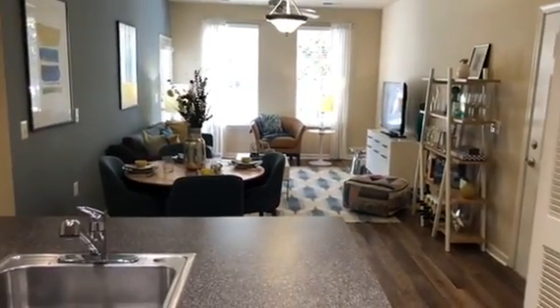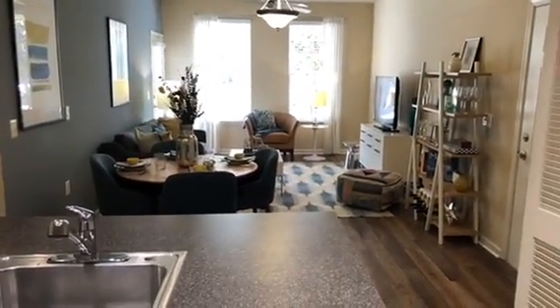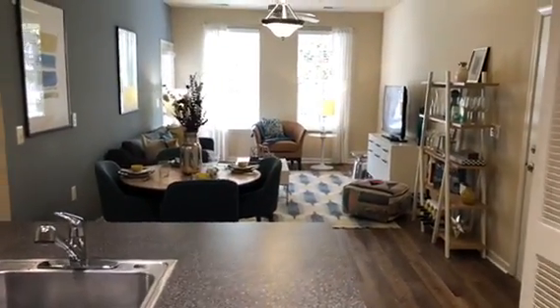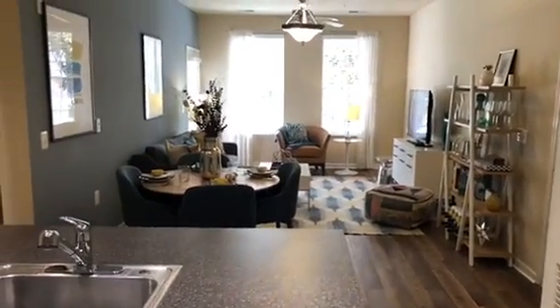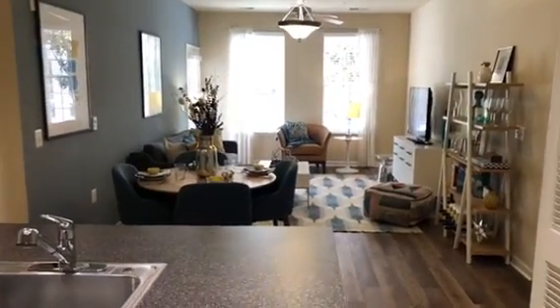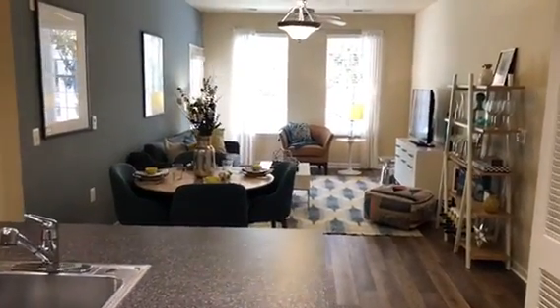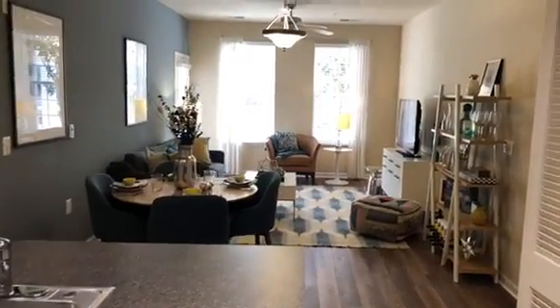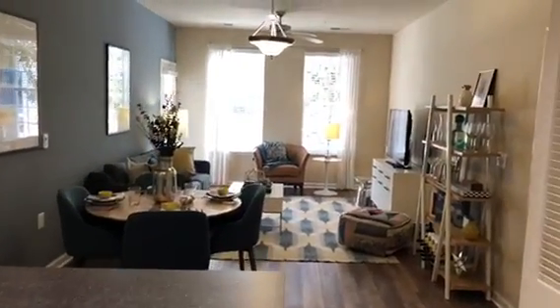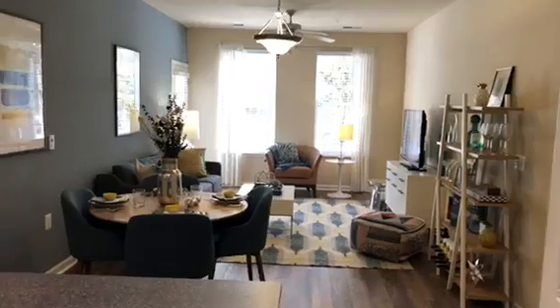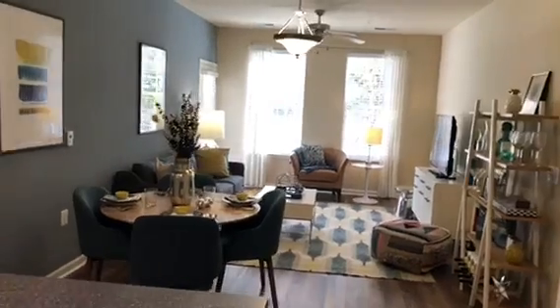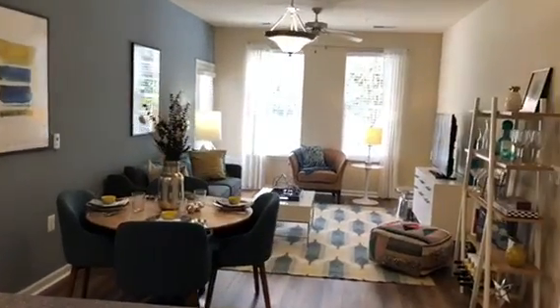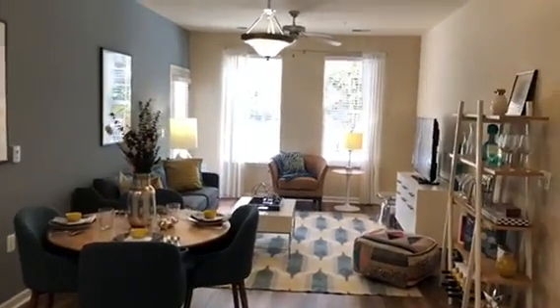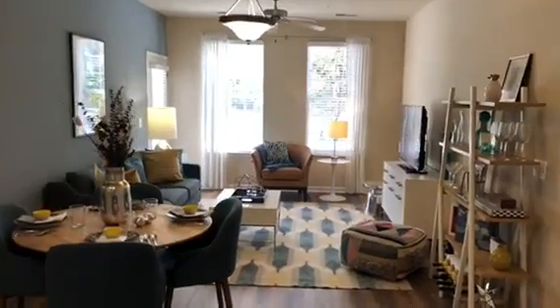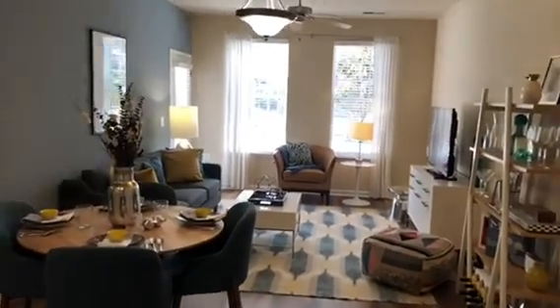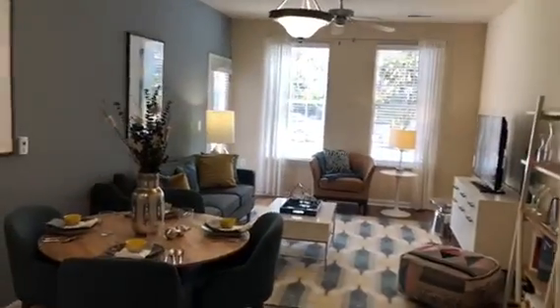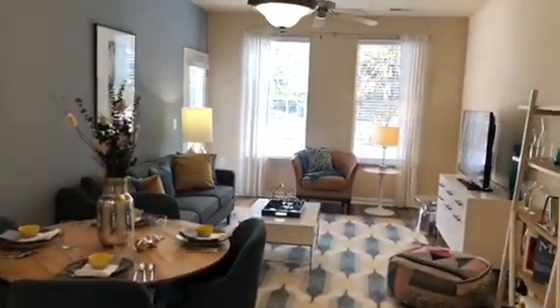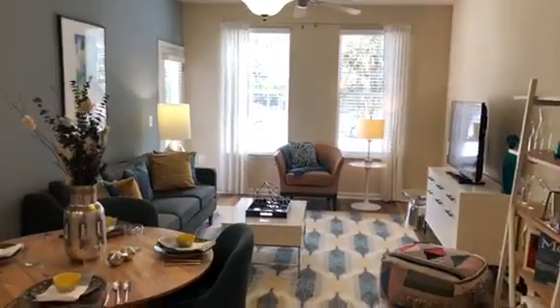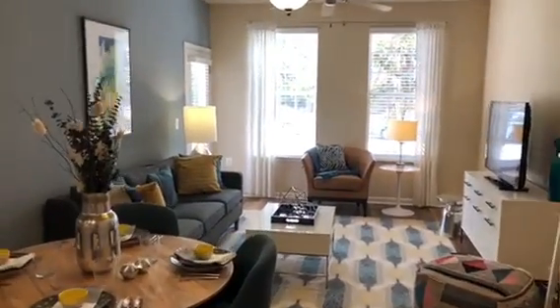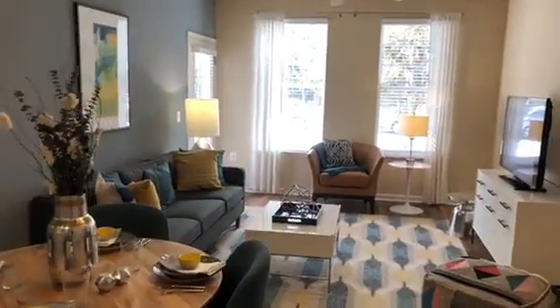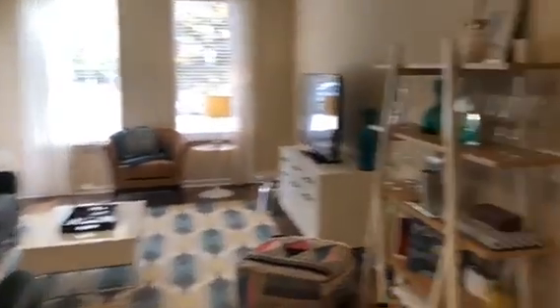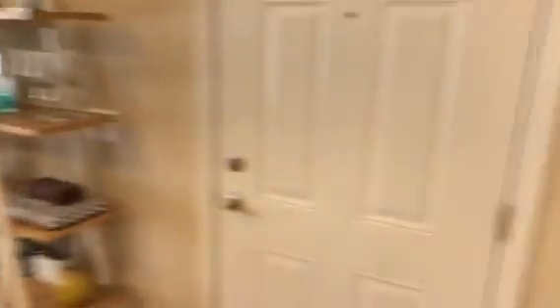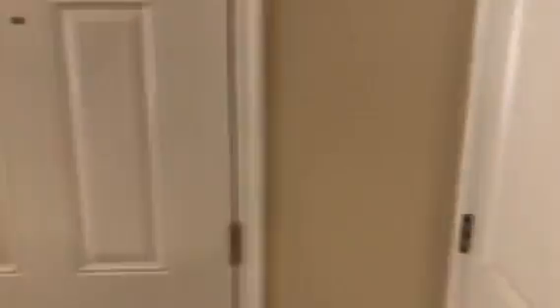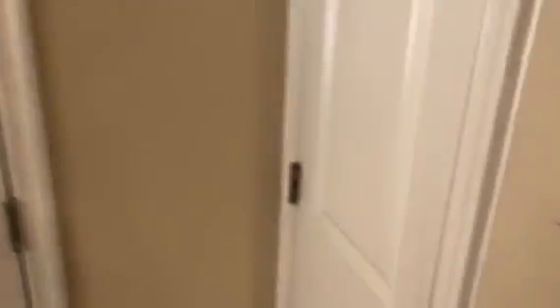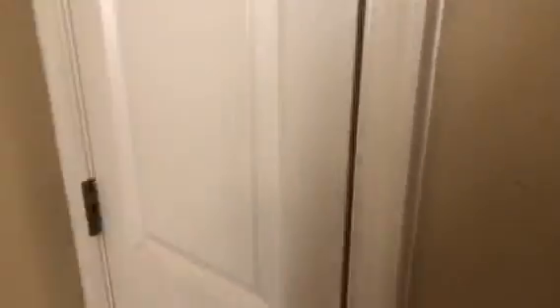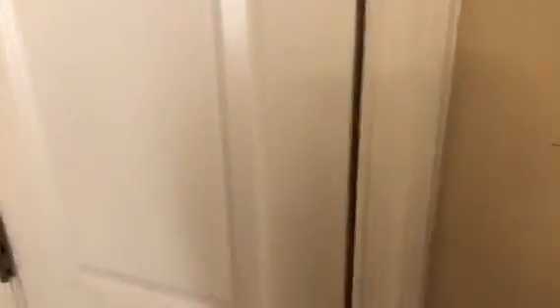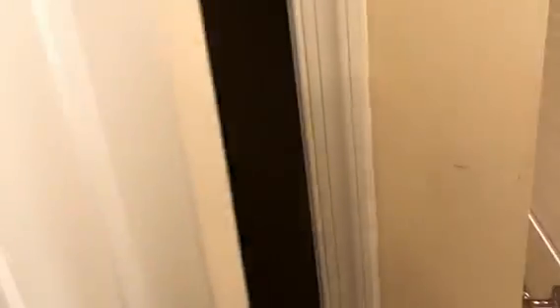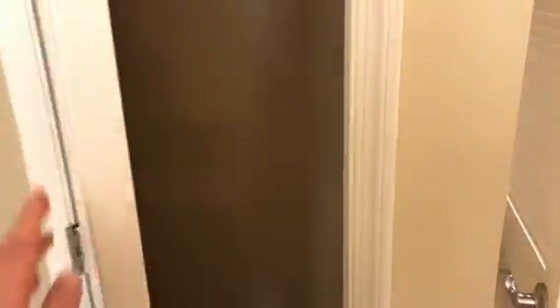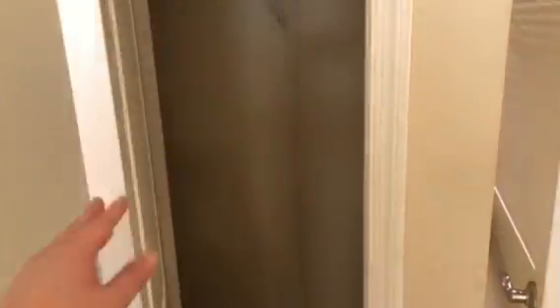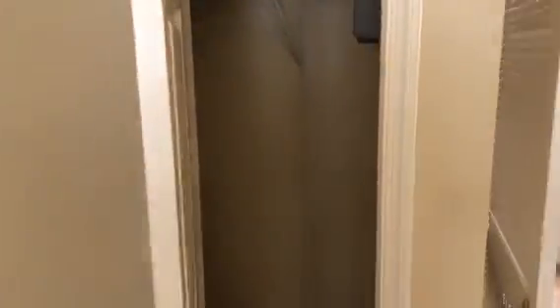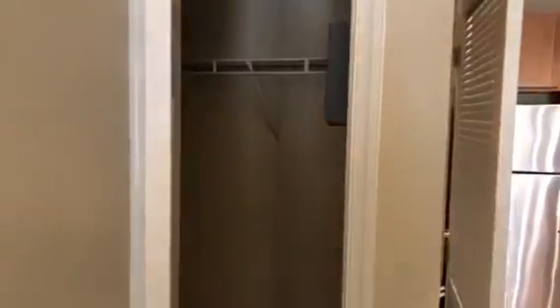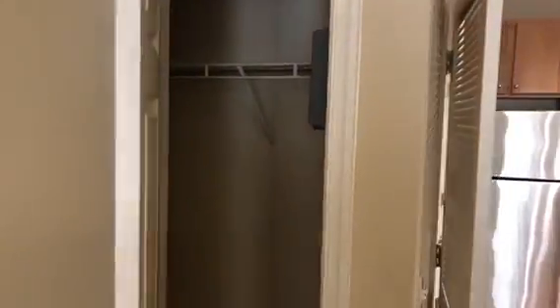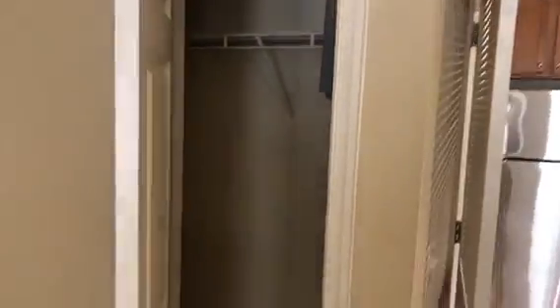You have wood floors throughout the unit except for in the bedroom. The living room also offers two nice big windows that bring tons of natural sunlight into the unit. We do have a coat and shoe closet upon entry with extra shelving for storage.